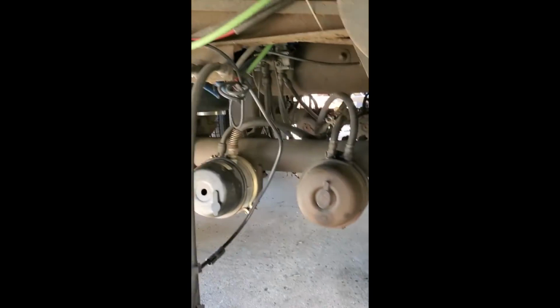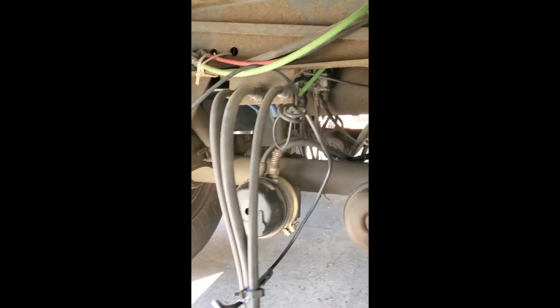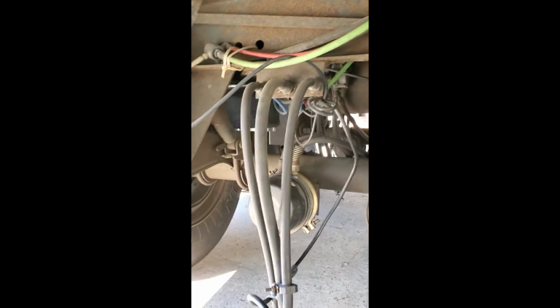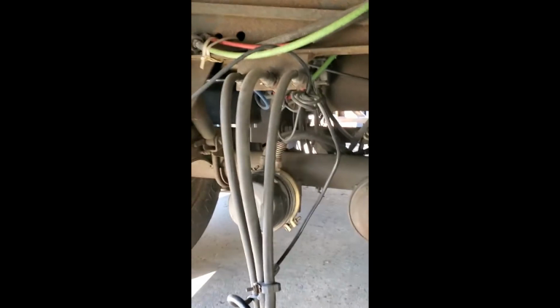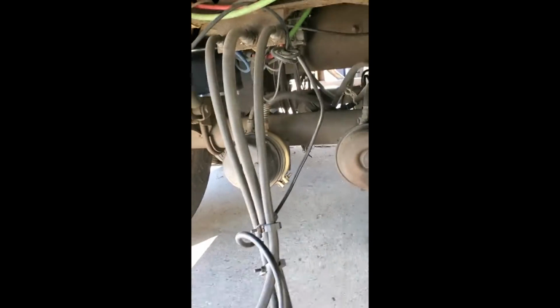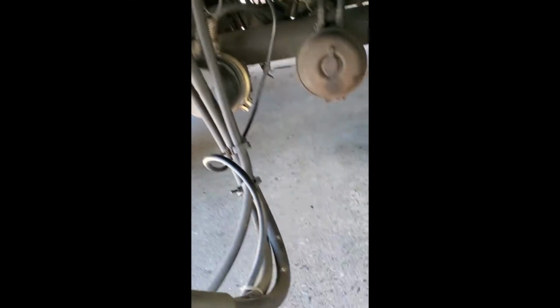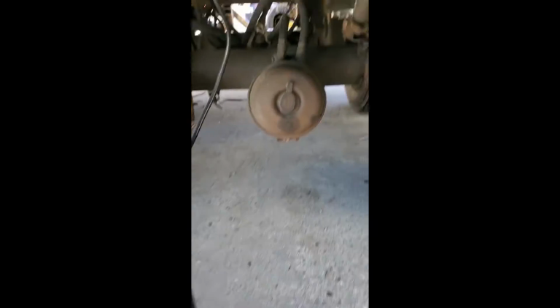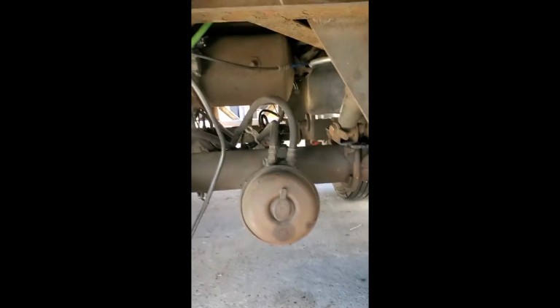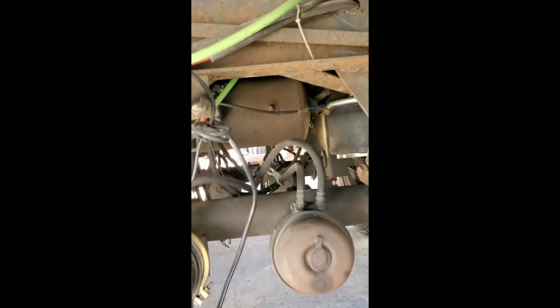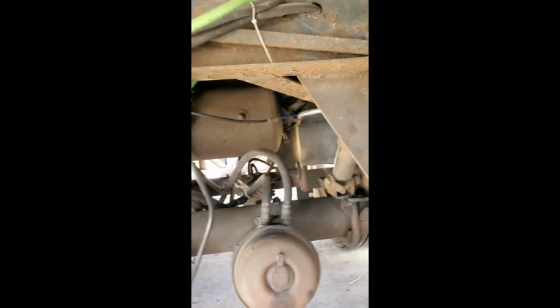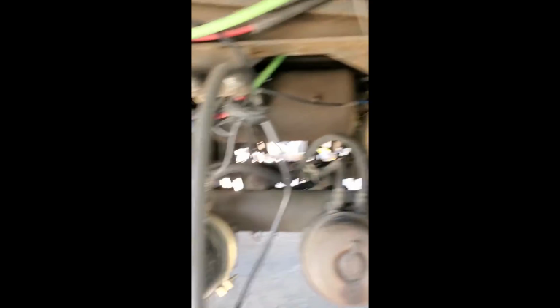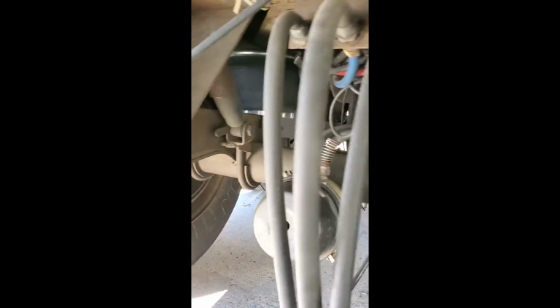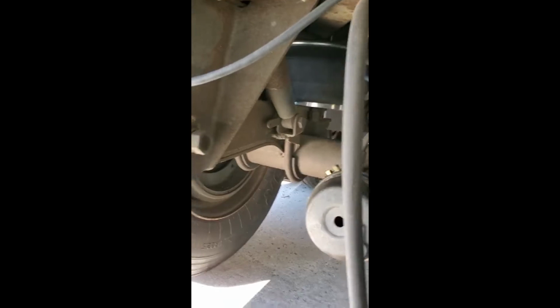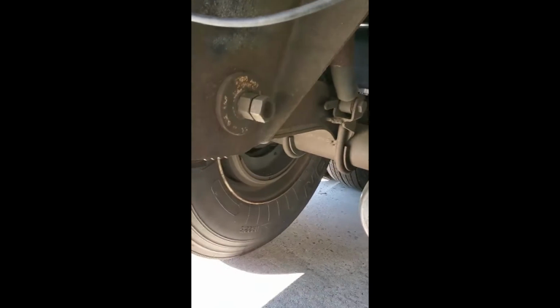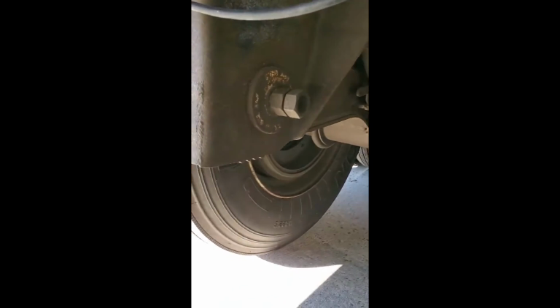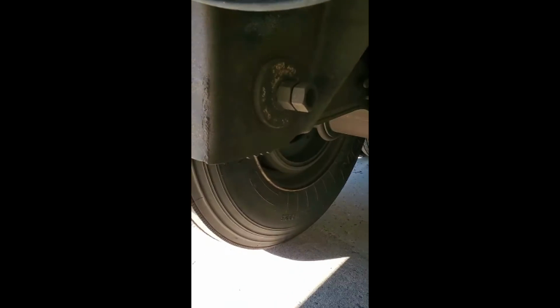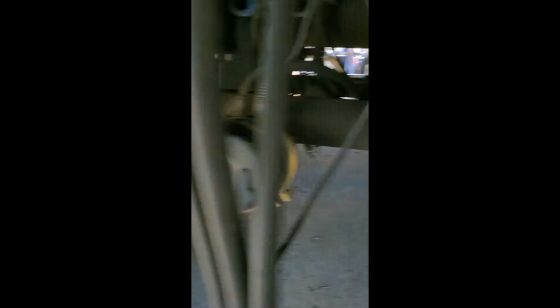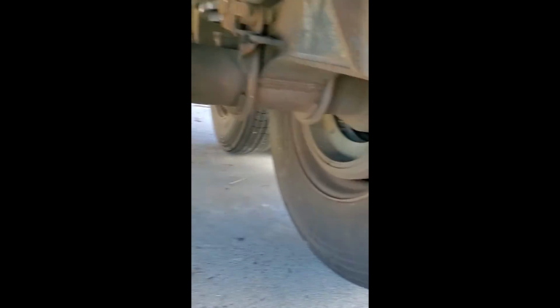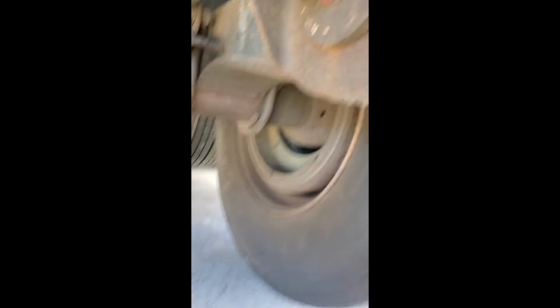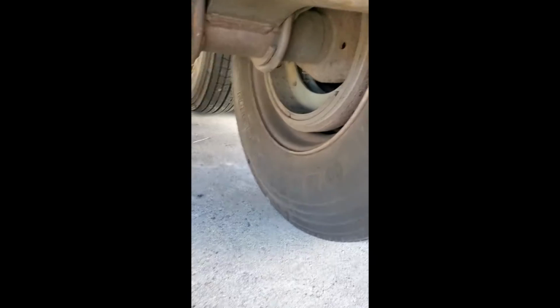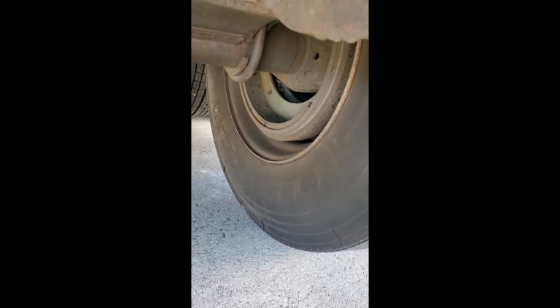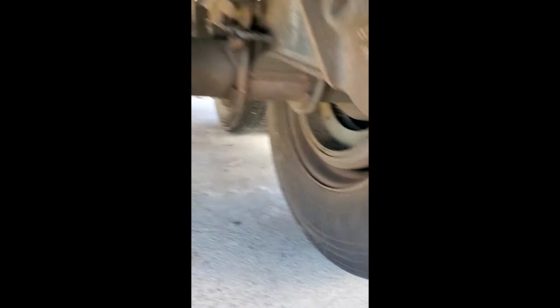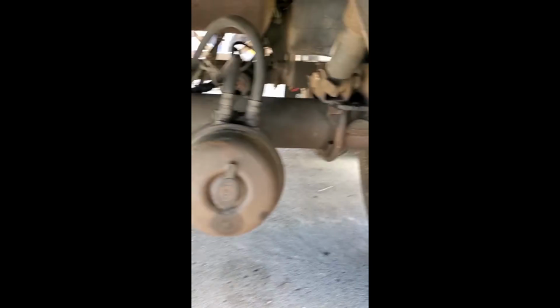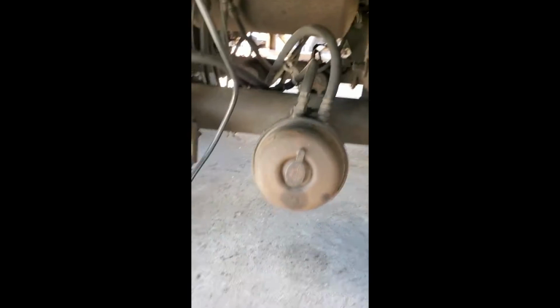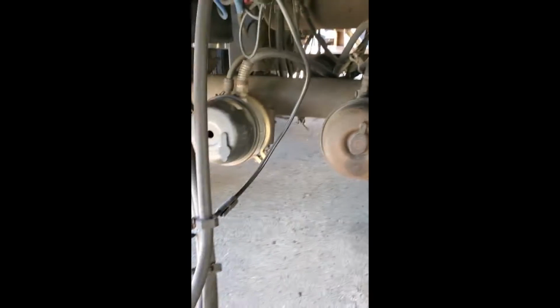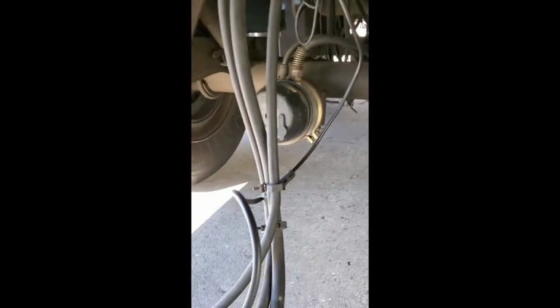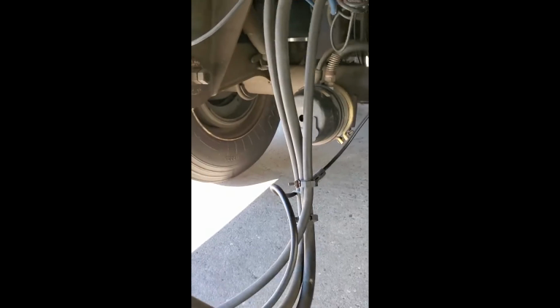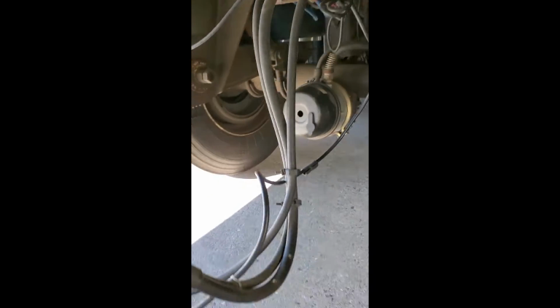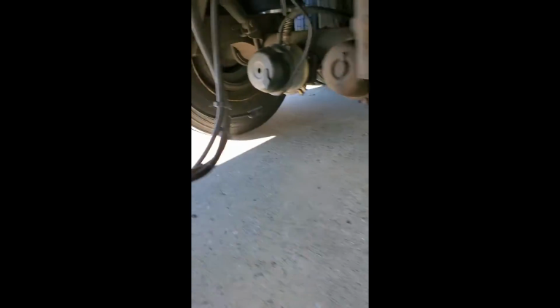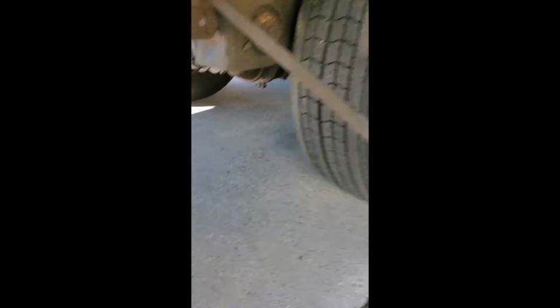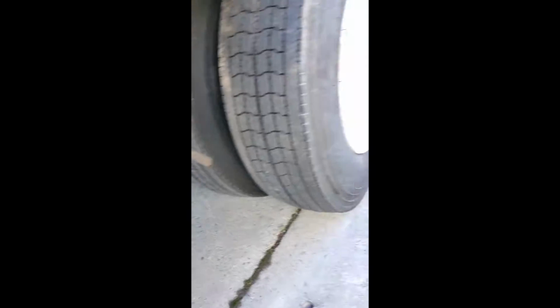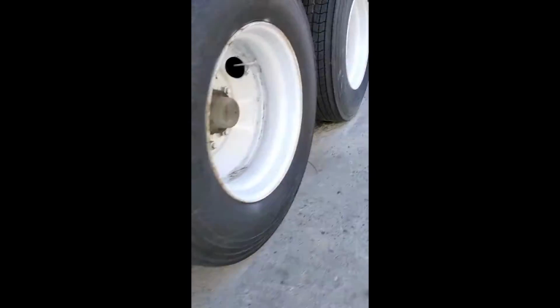There are two new airbags on the front axle that he put in. You can see the brakes on both sides — really good shape. Some rust here and there.